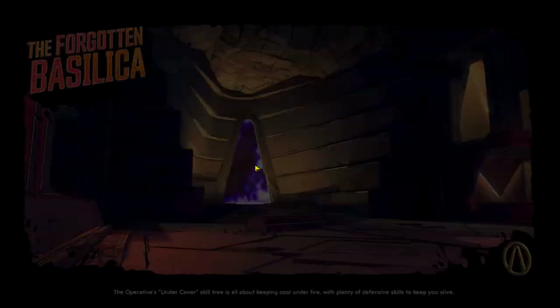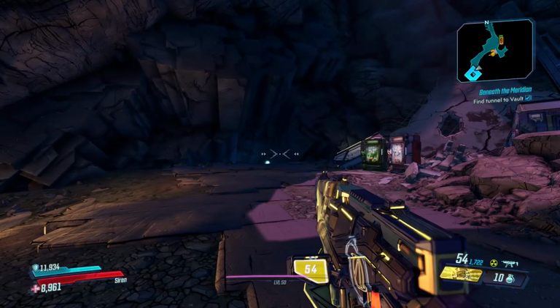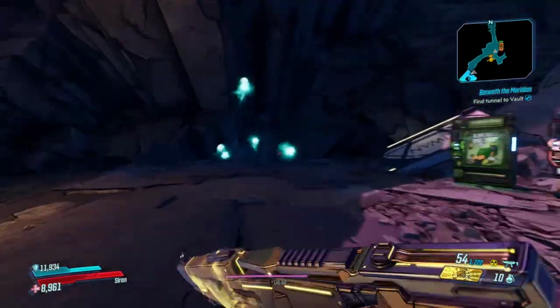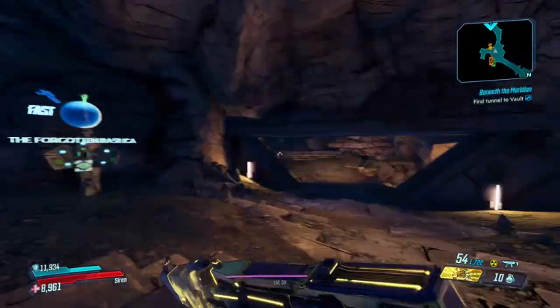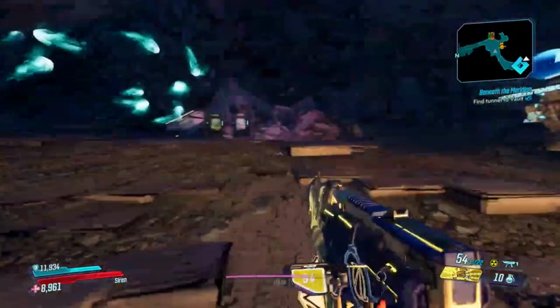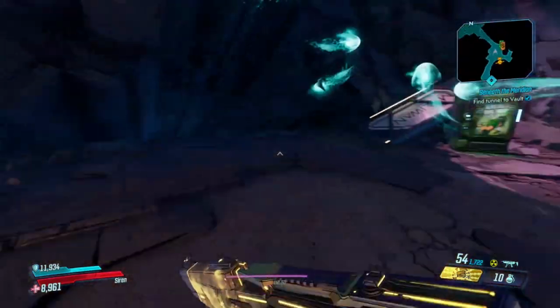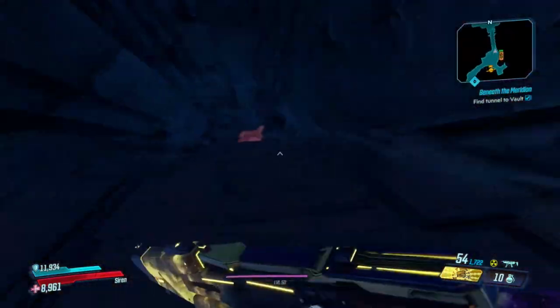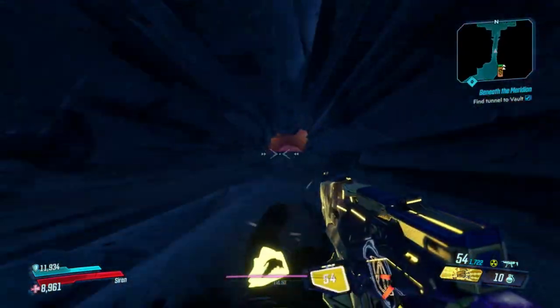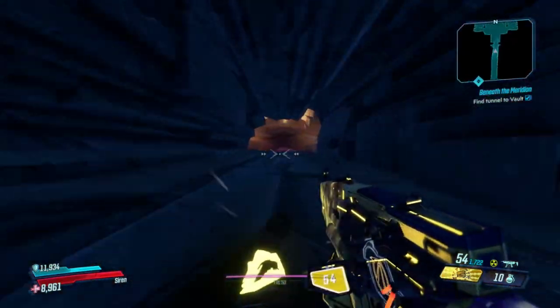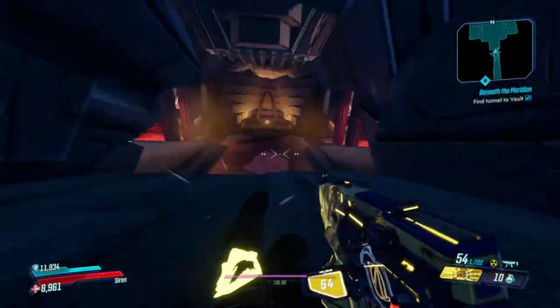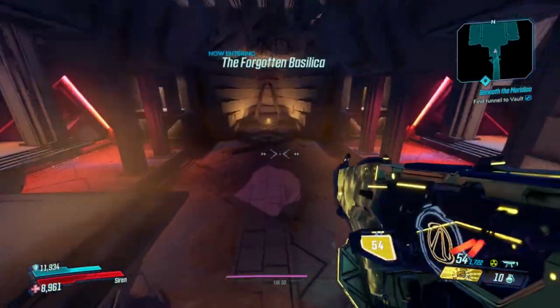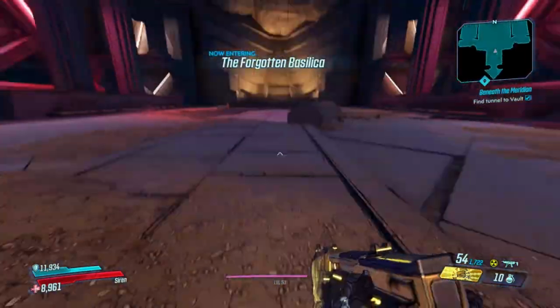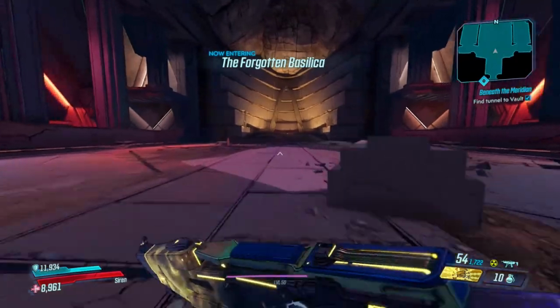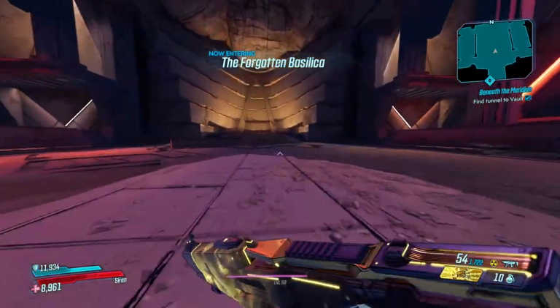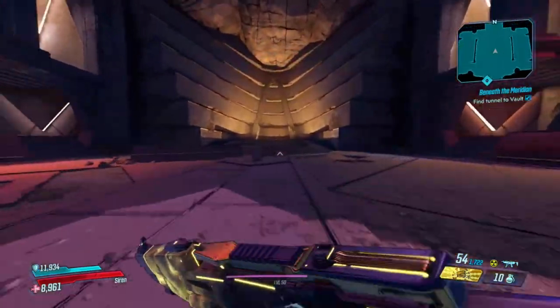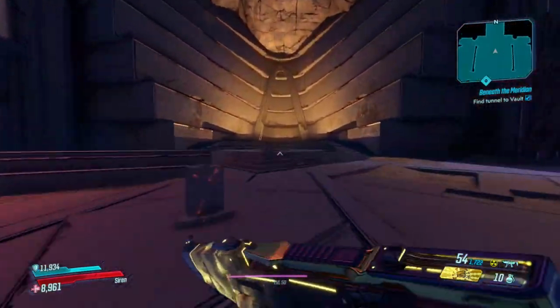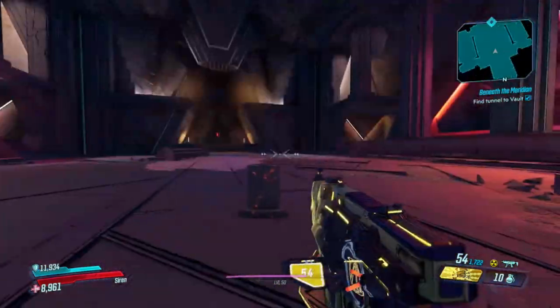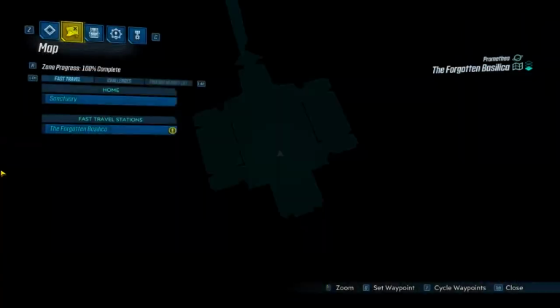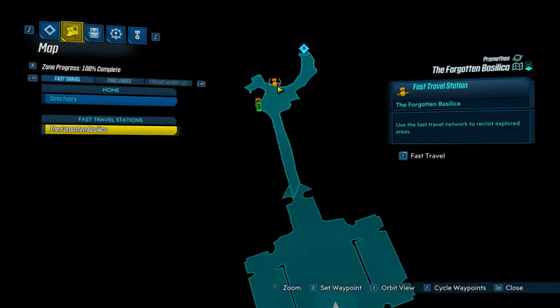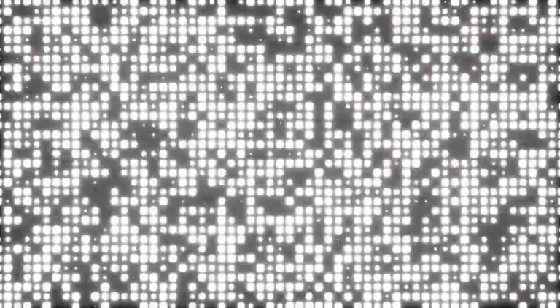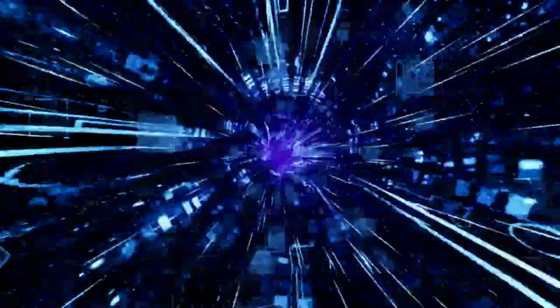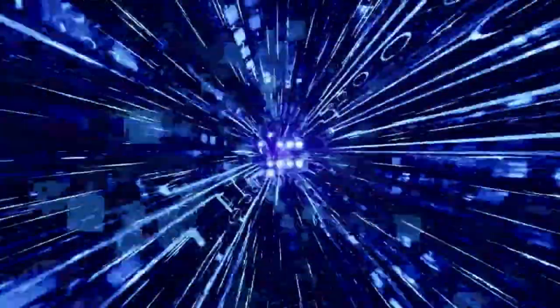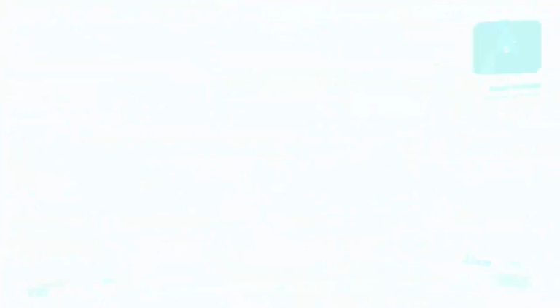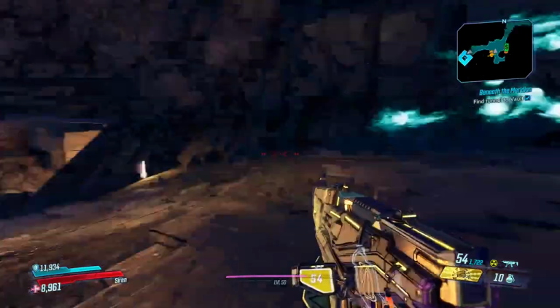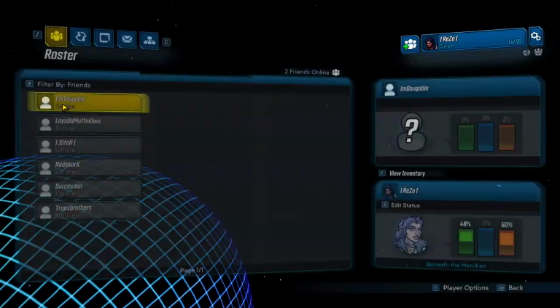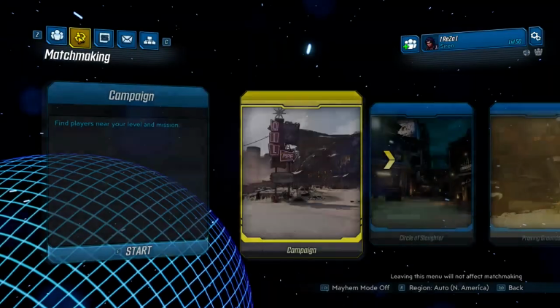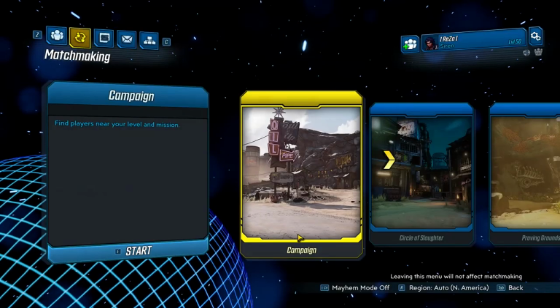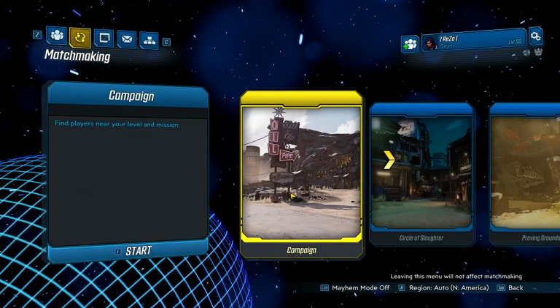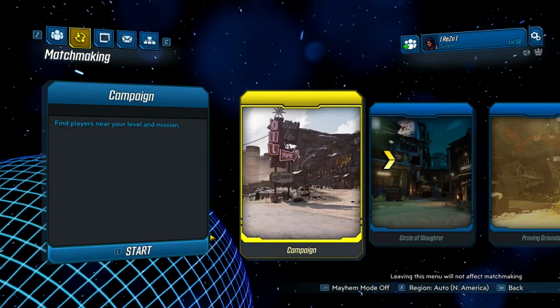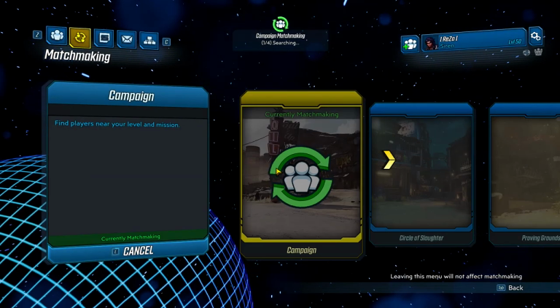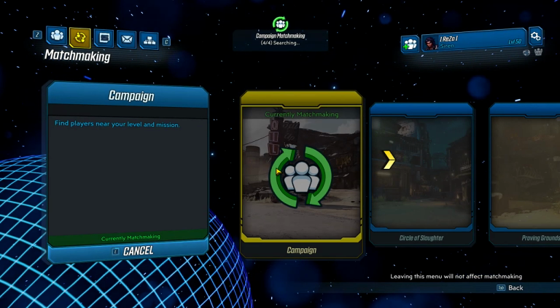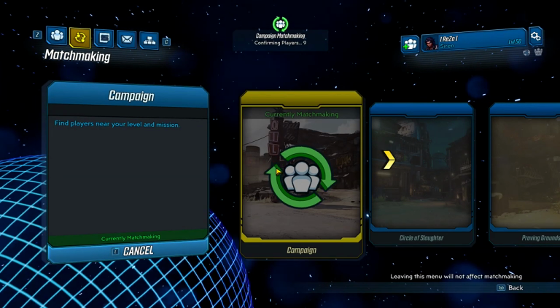Basically I was running through True Vault Hunter mode, made it to the first vault monster and Maya just decided to not progress through to the vault room, and the quest became bugged. I quit the game completely, reloaded, I ran through the area in different ways — nothing would work.